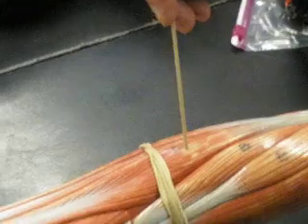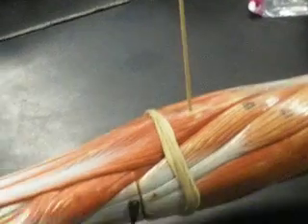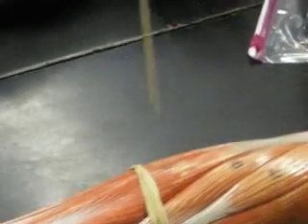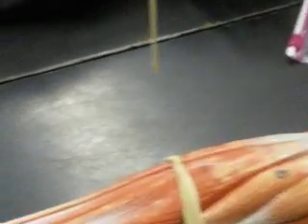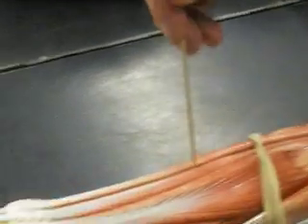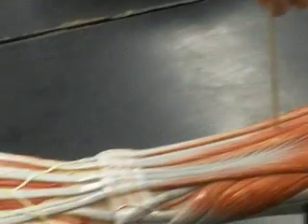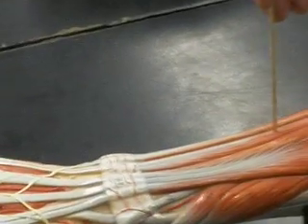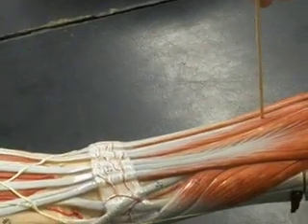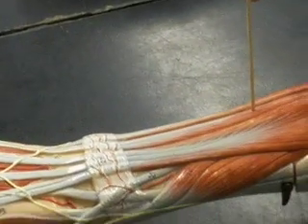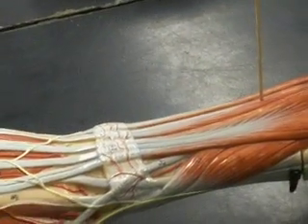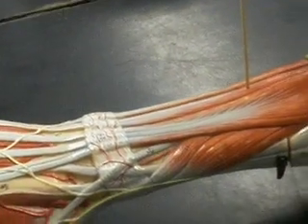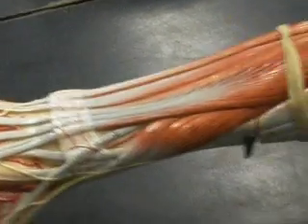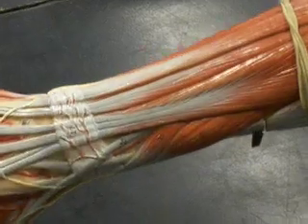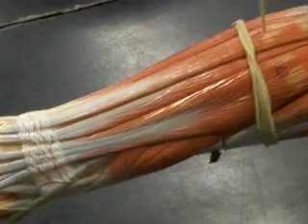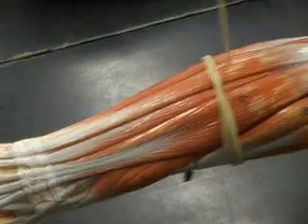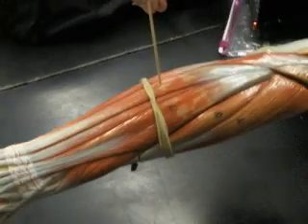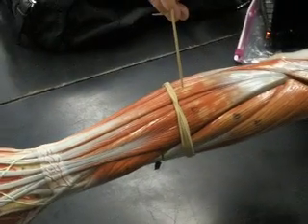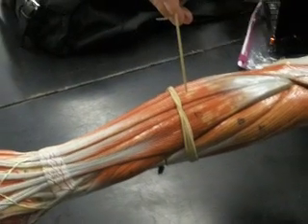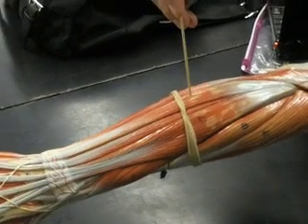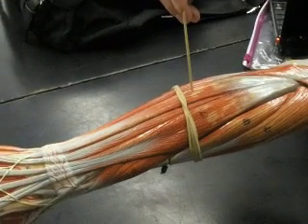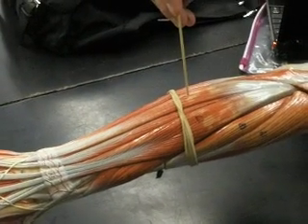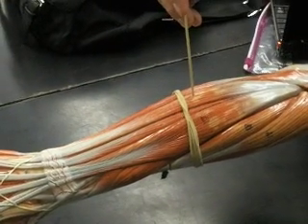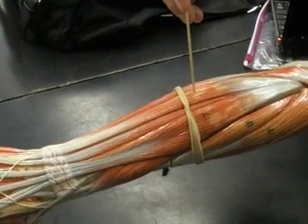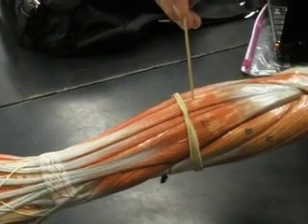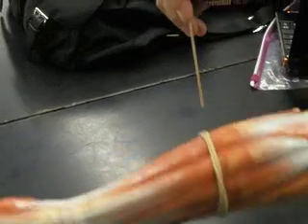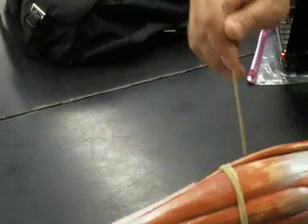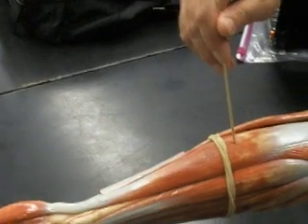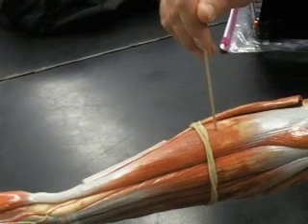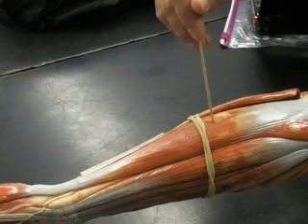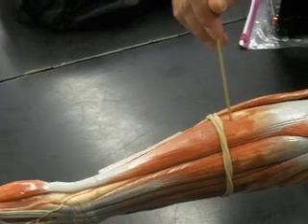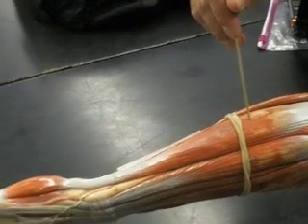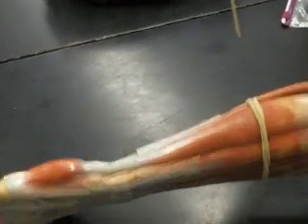Extensor digitorum. Extensor digiti minimi. Extensor carpi ulnaris. Carpi ulnaris.